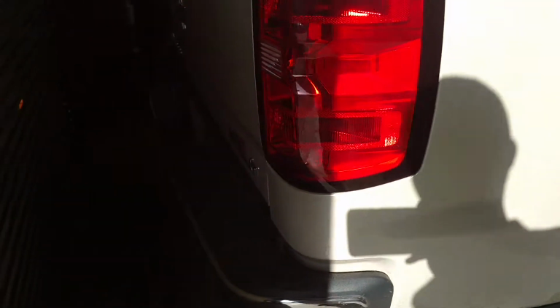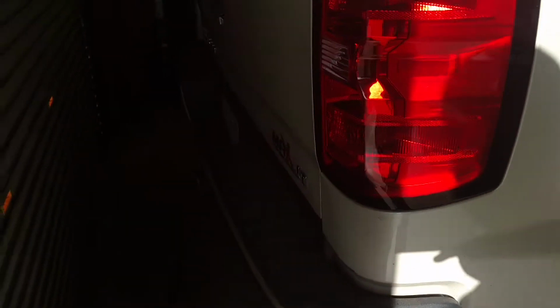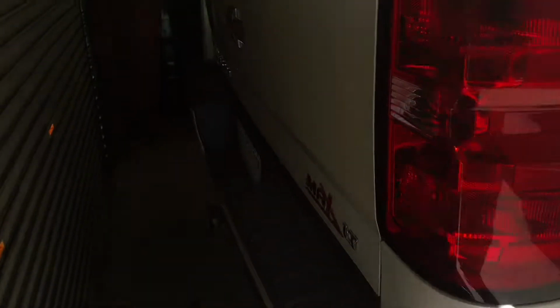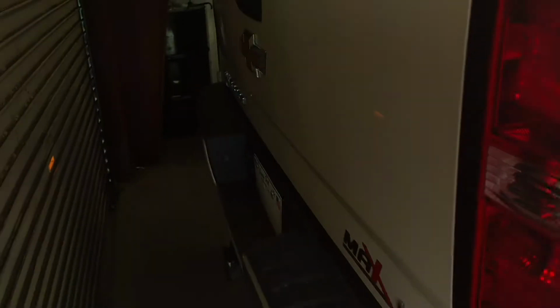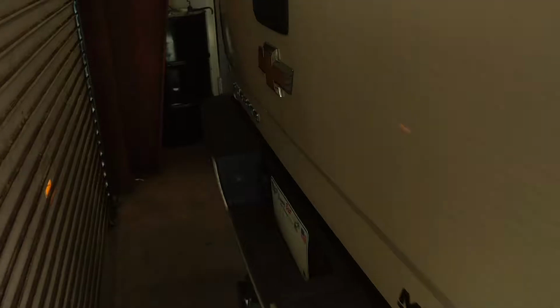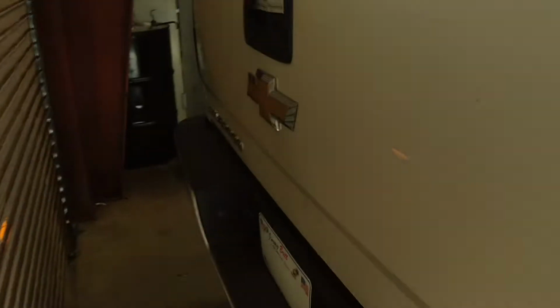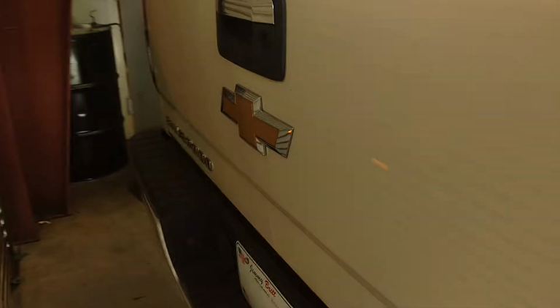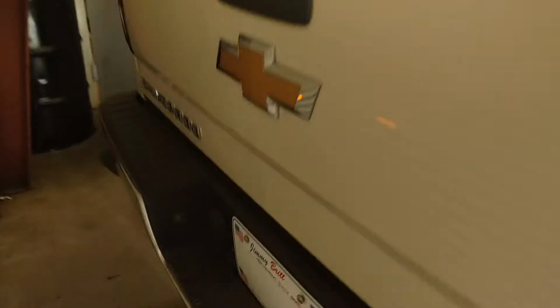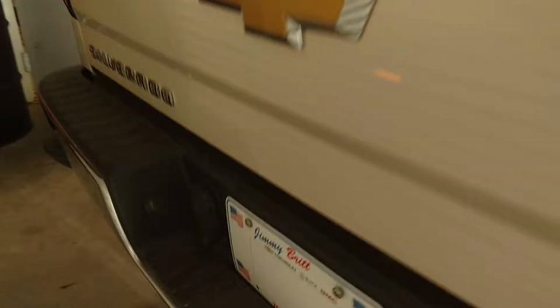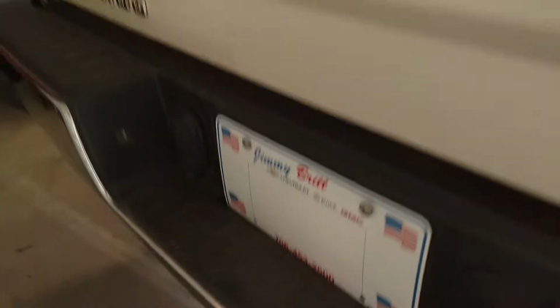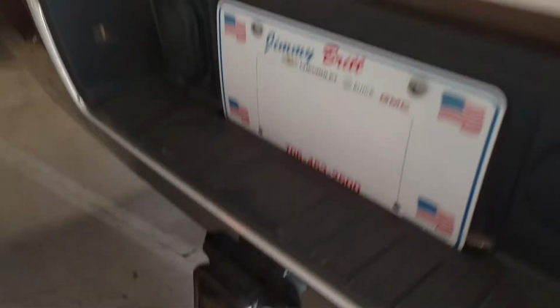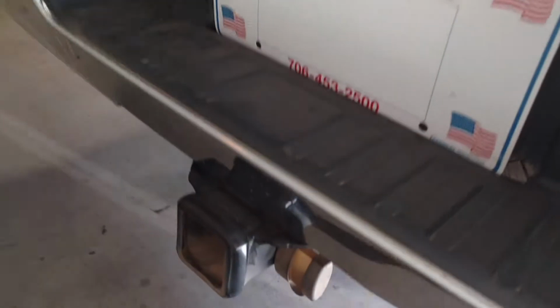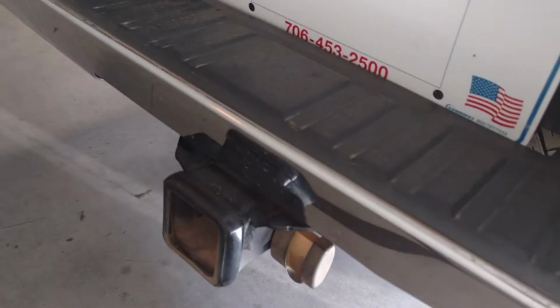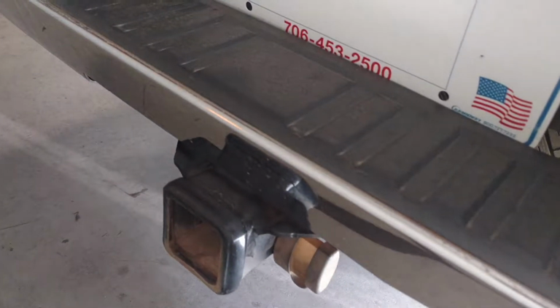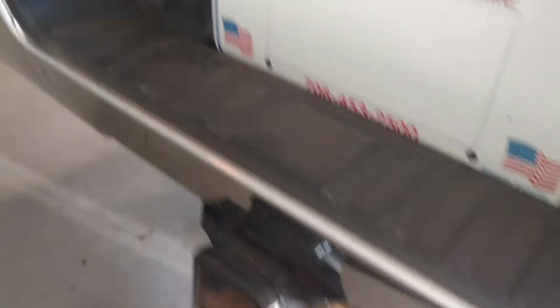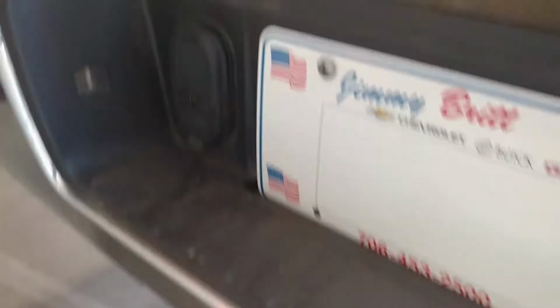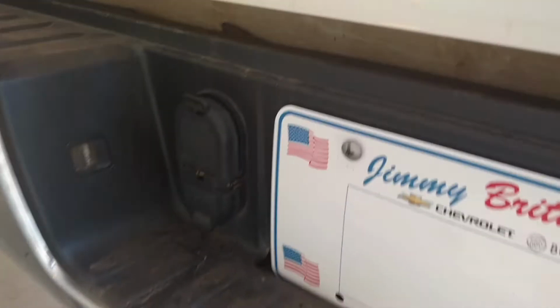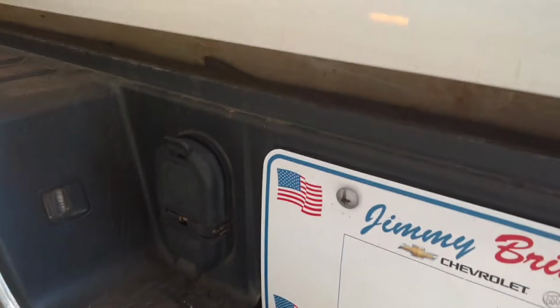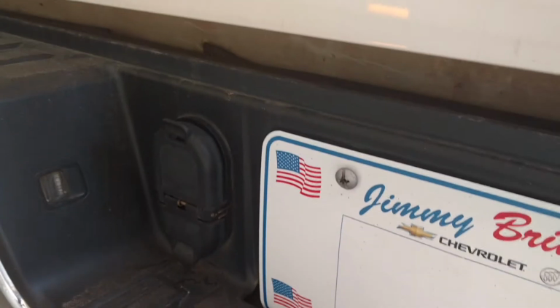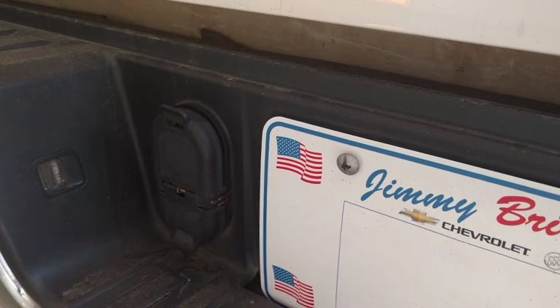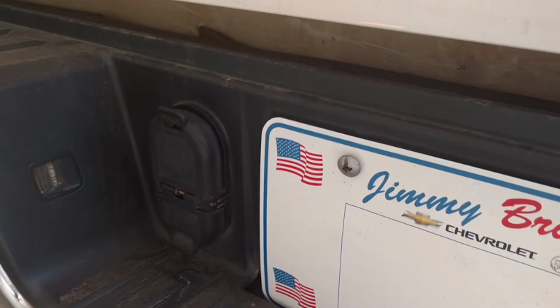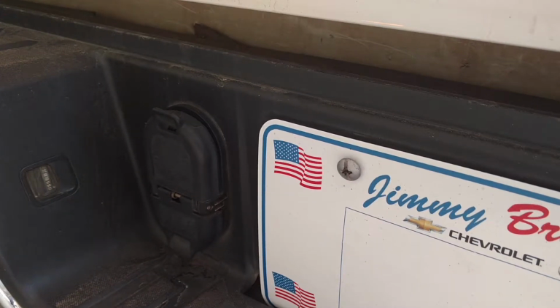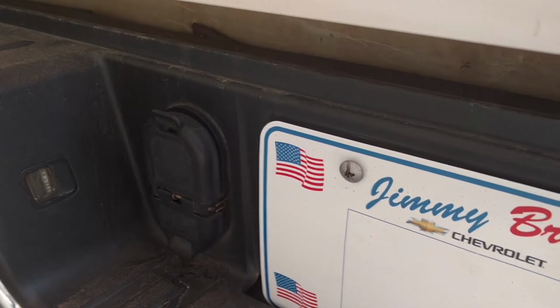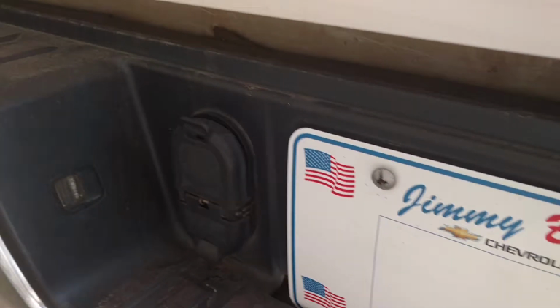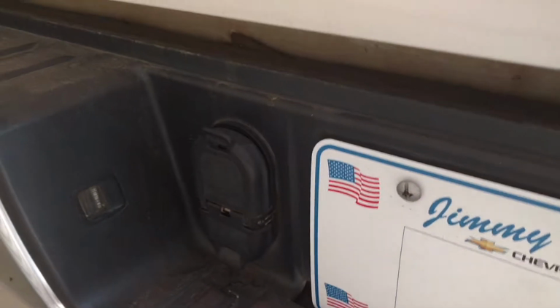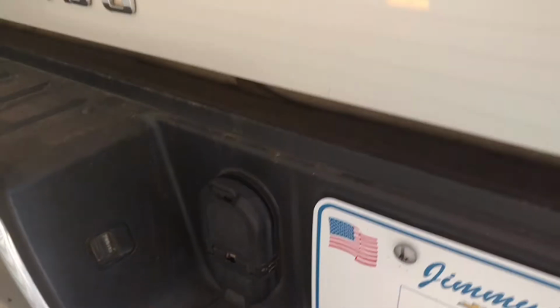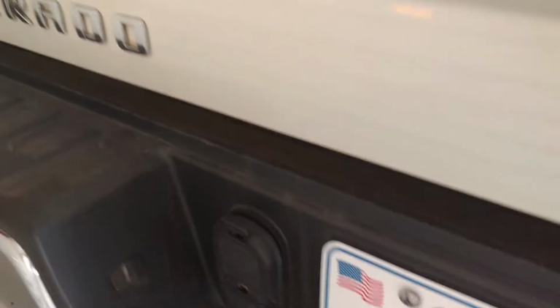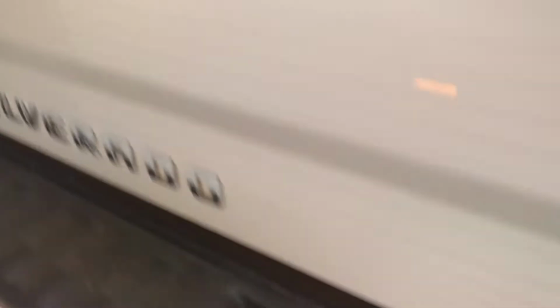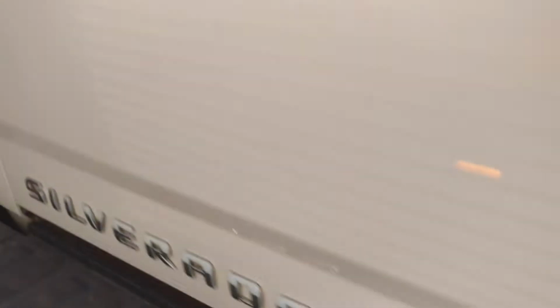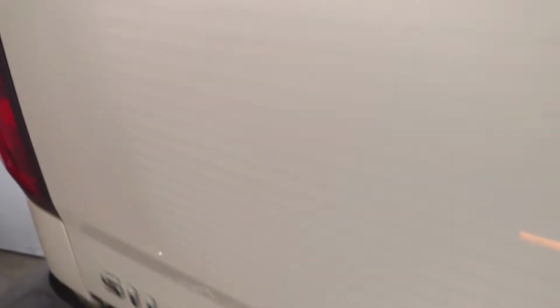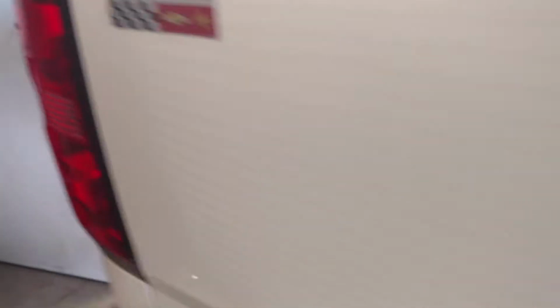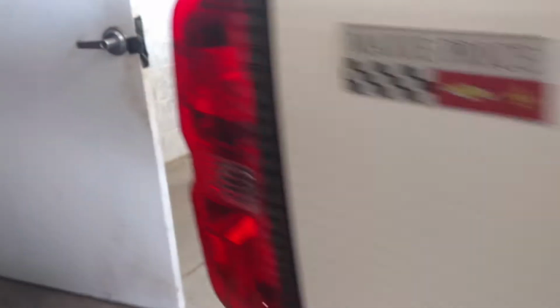It's the Z71. You've got your hitch, your connectors right there — seven prong and four prong.